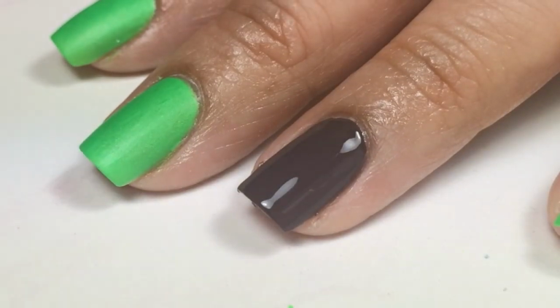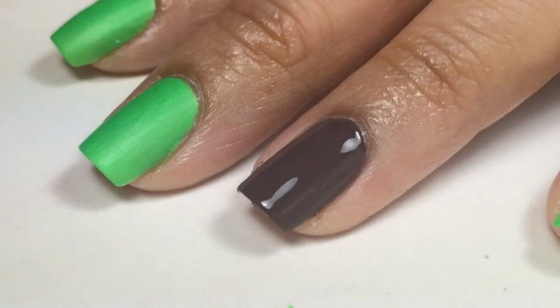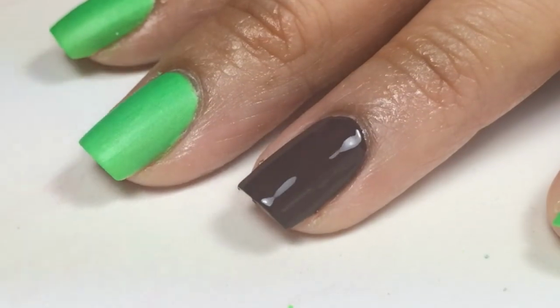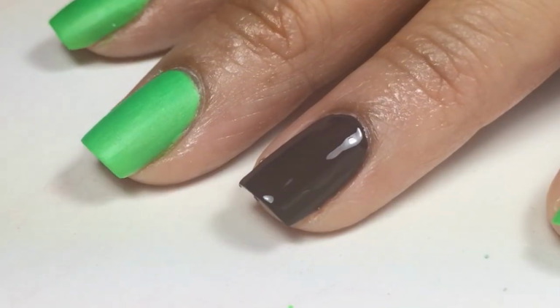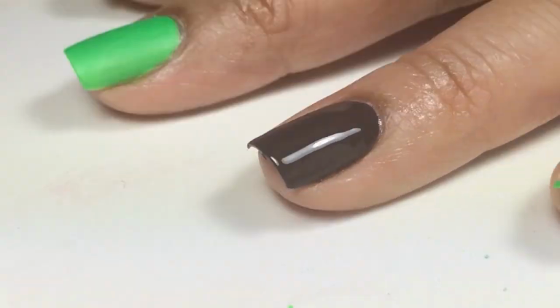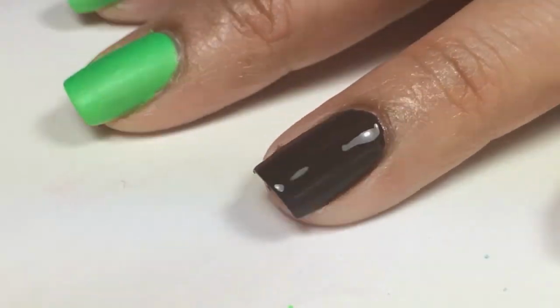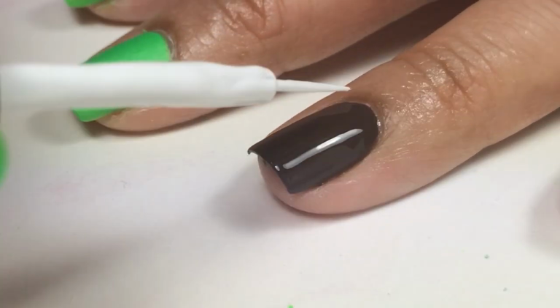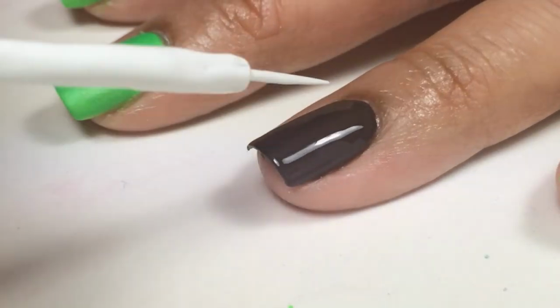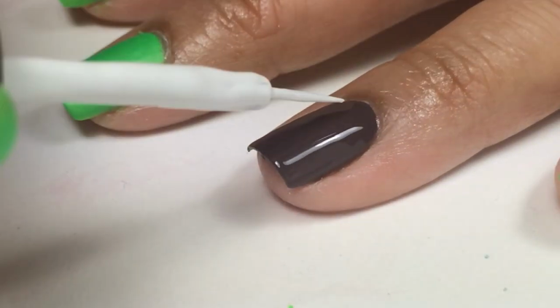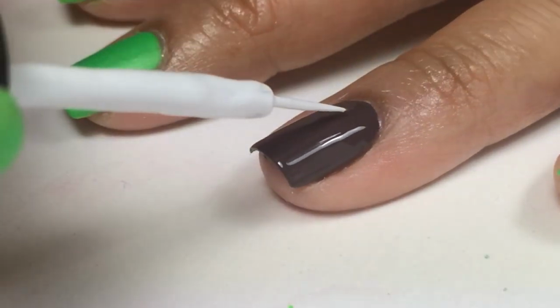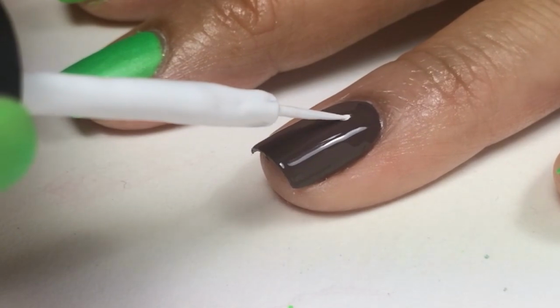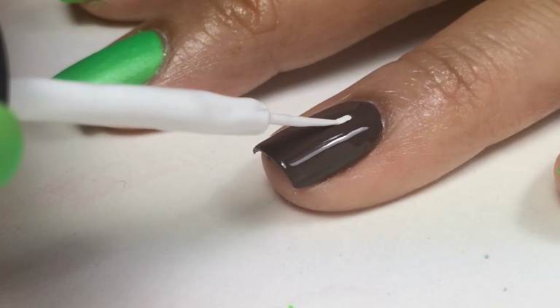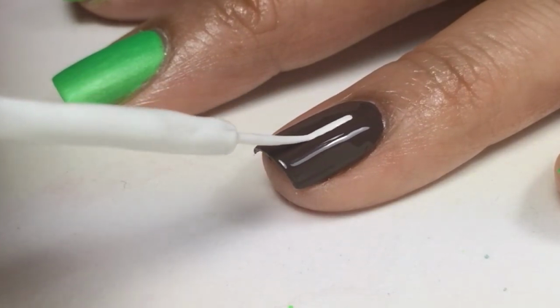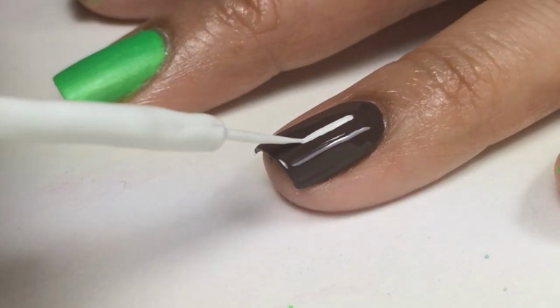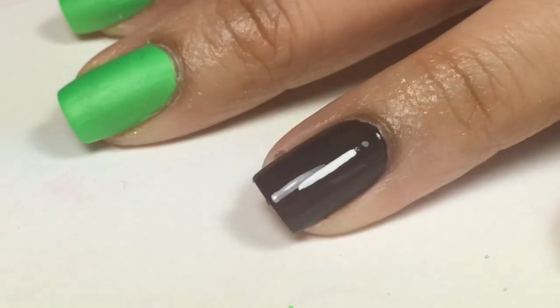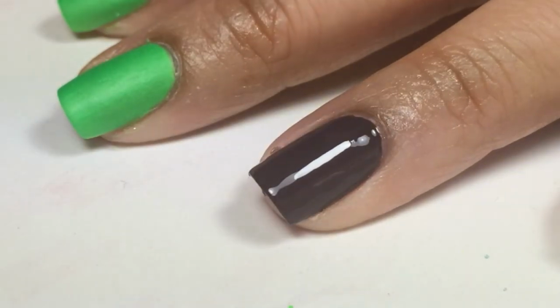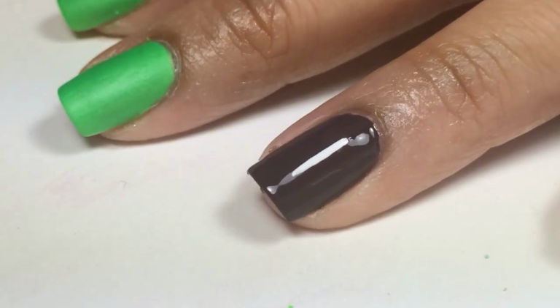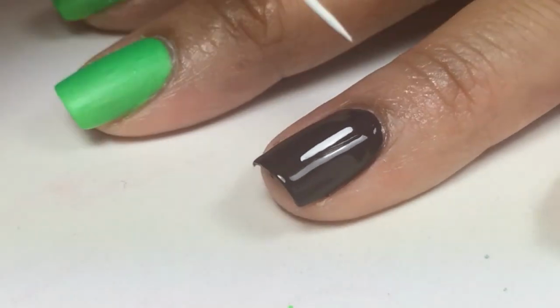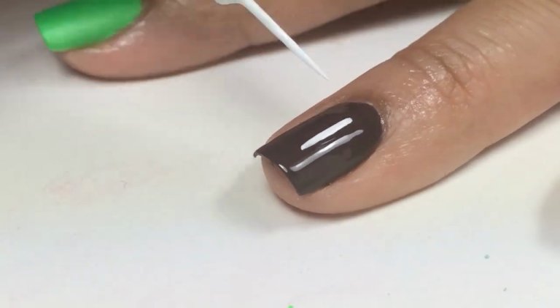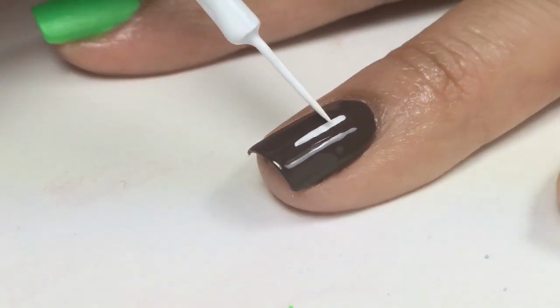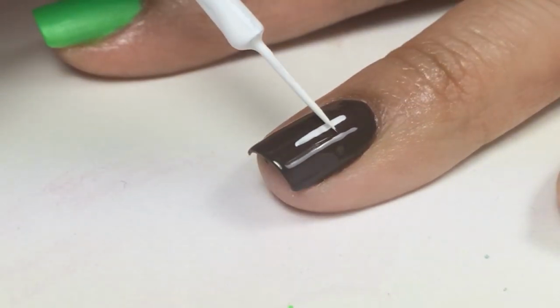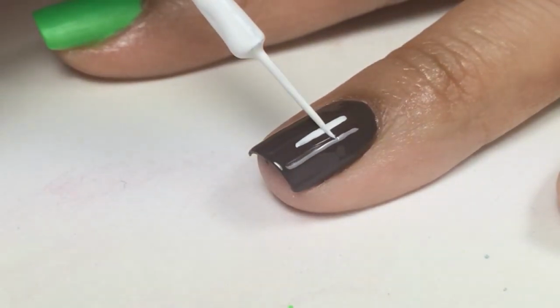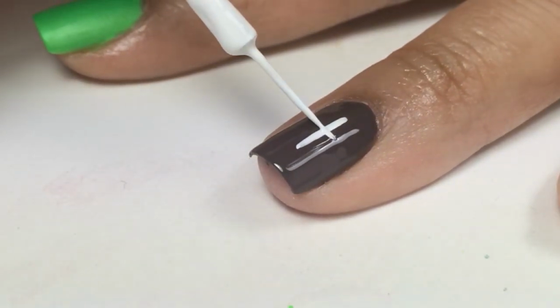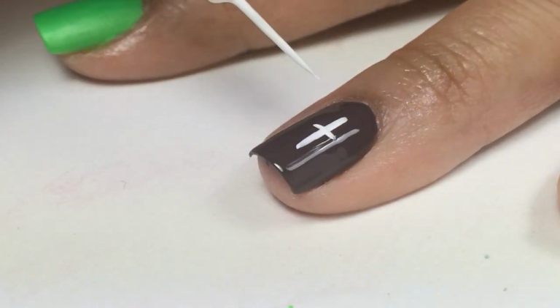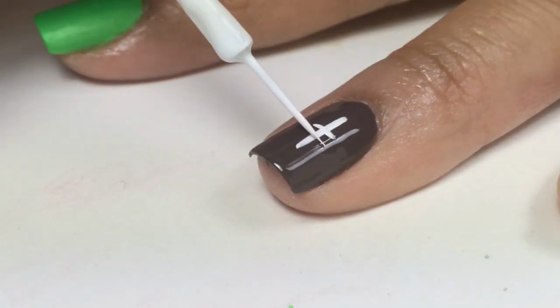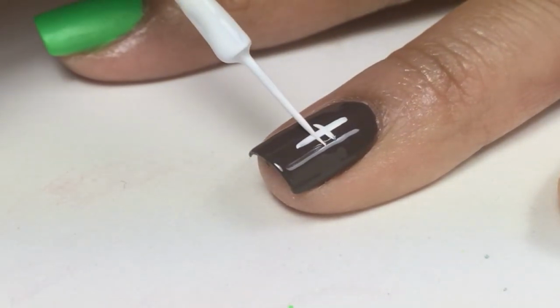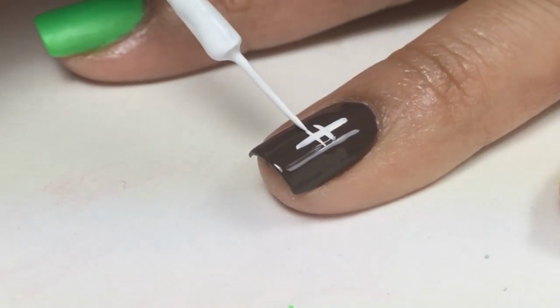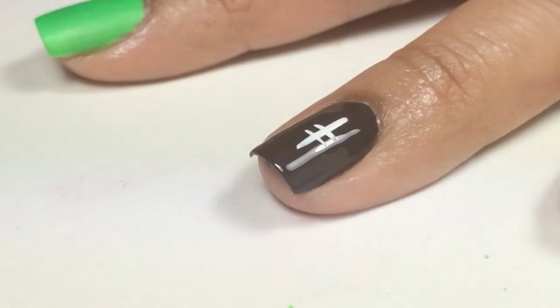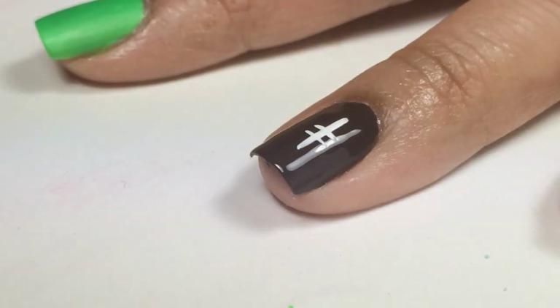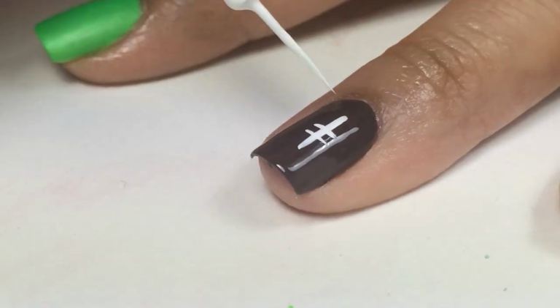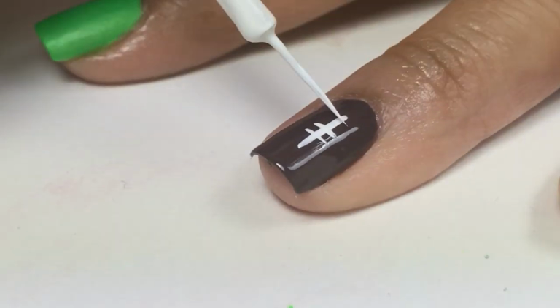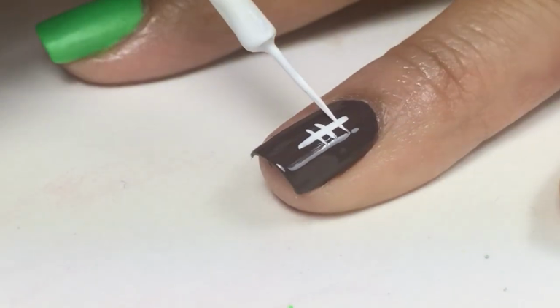I'm using a nail polish striper in Wide Out and I'll create a straight line in the center, and then four short lines for the laces of the football.